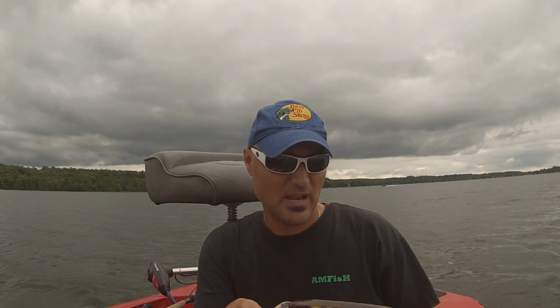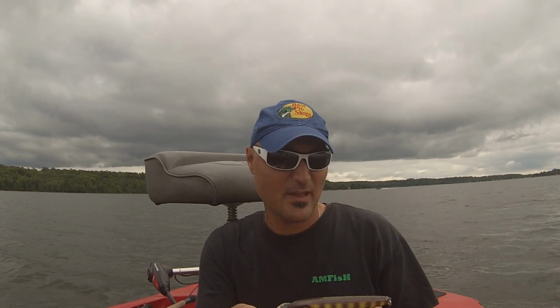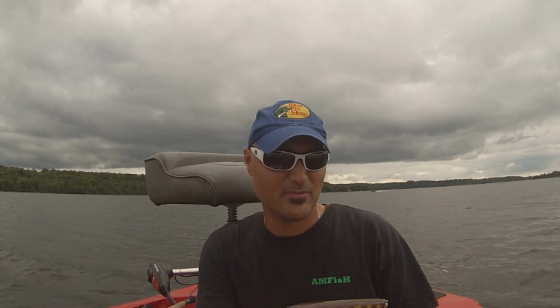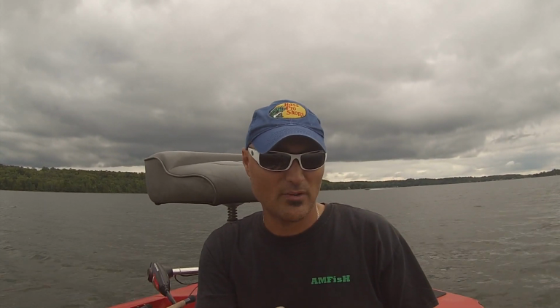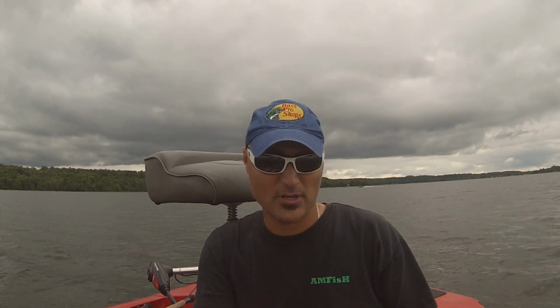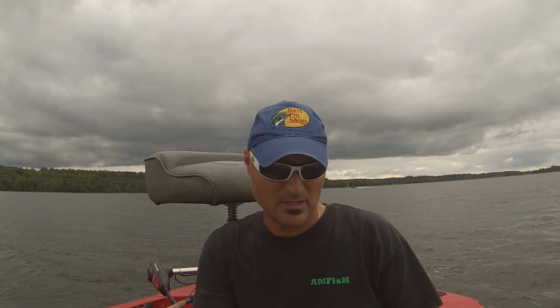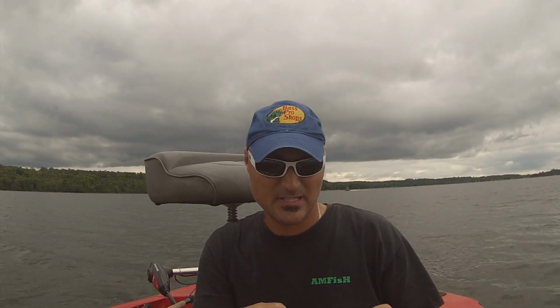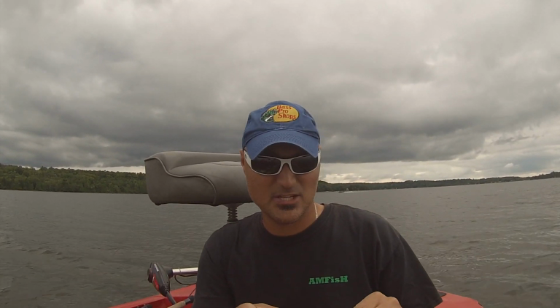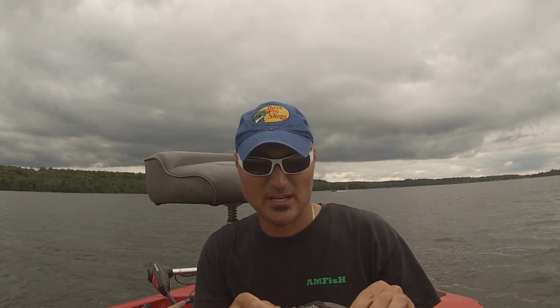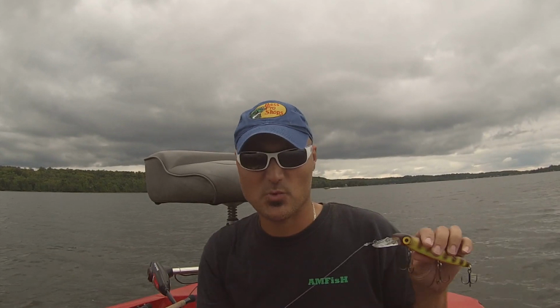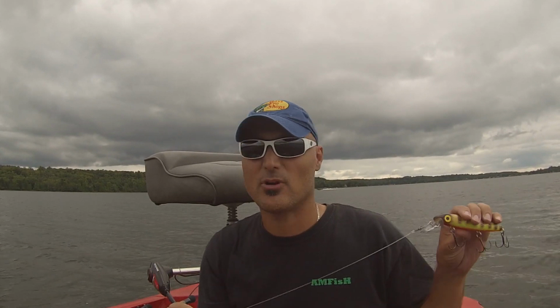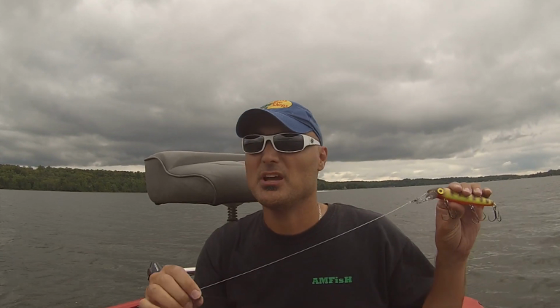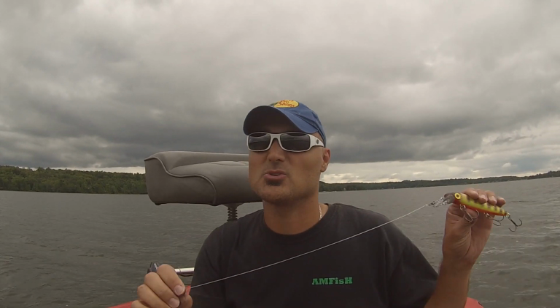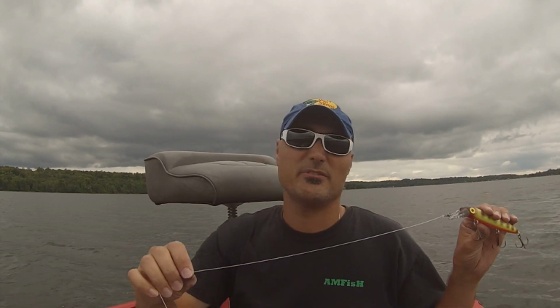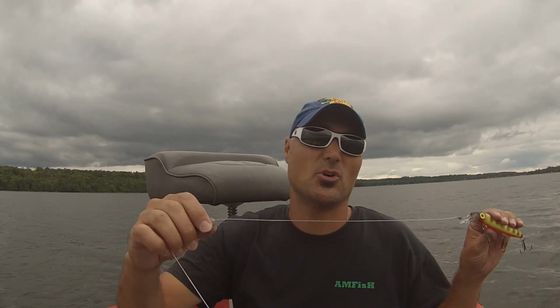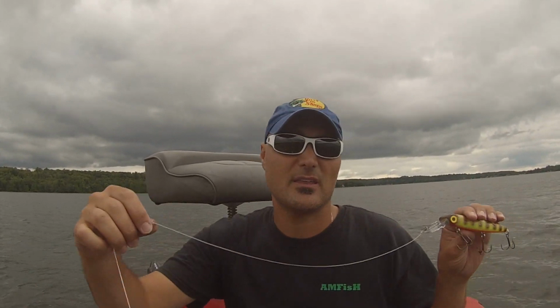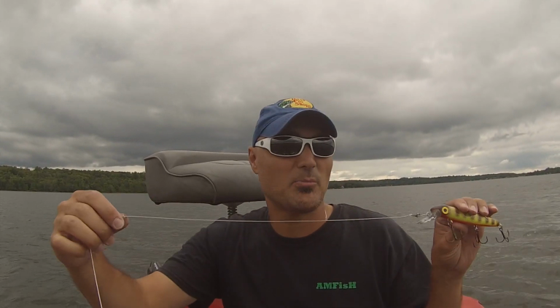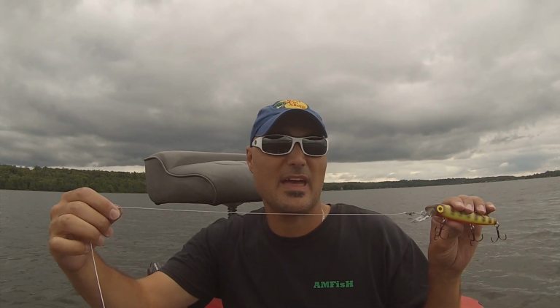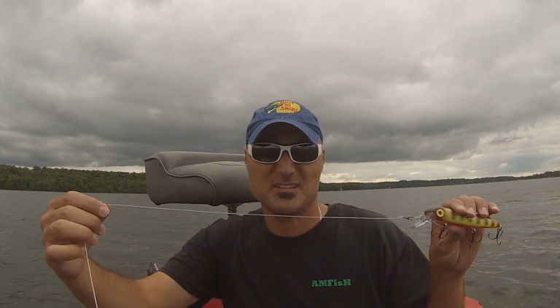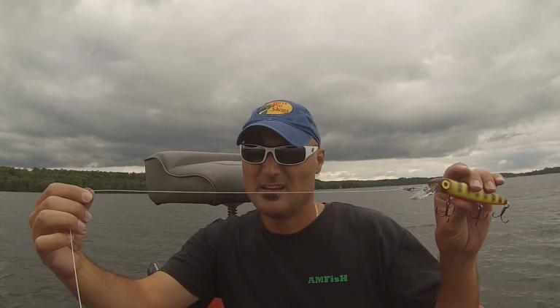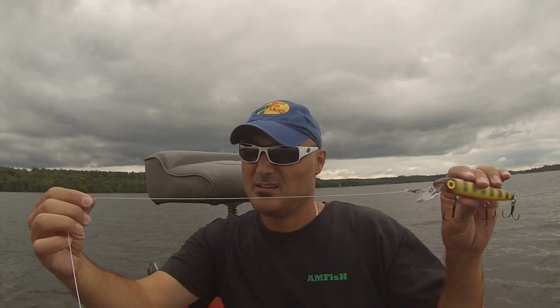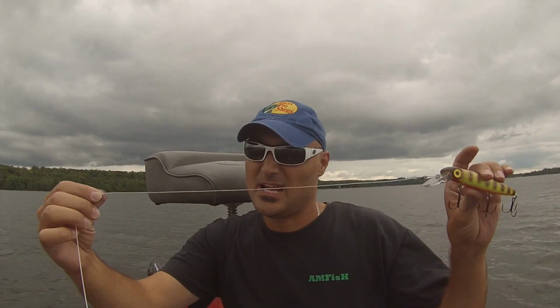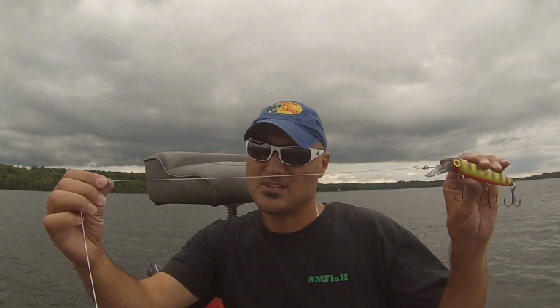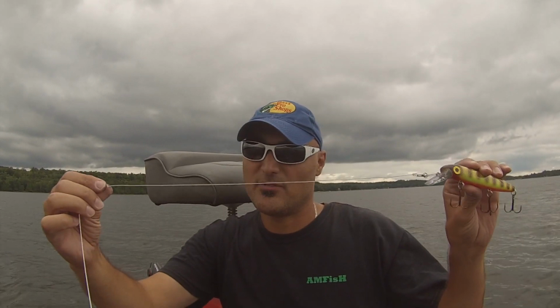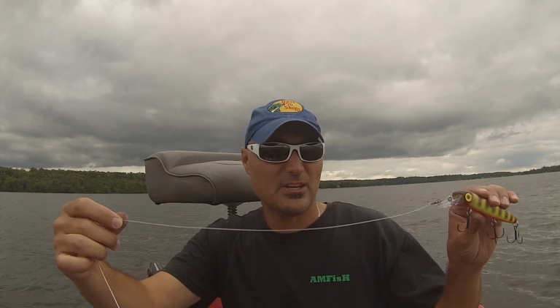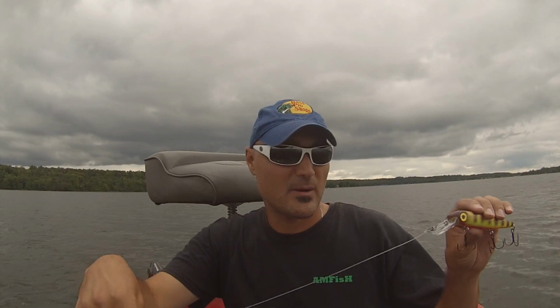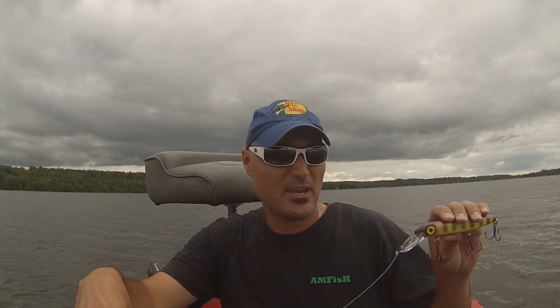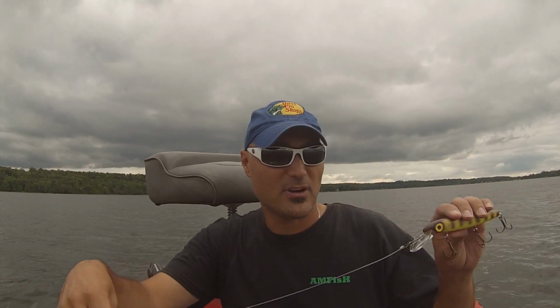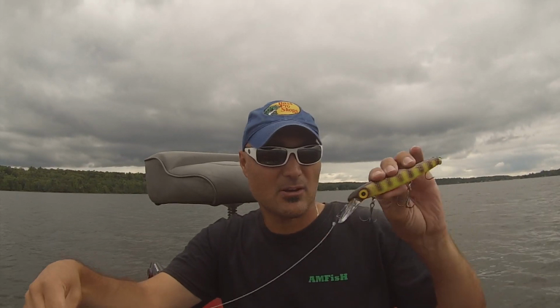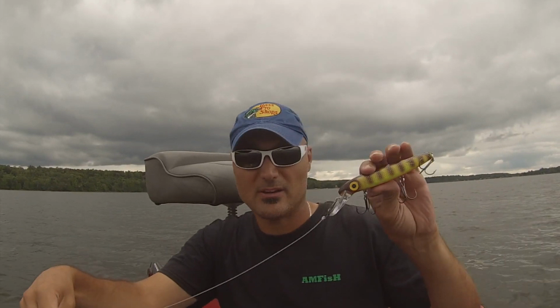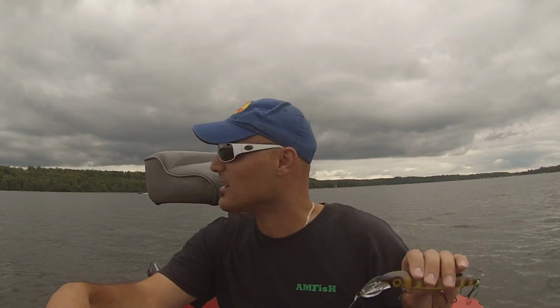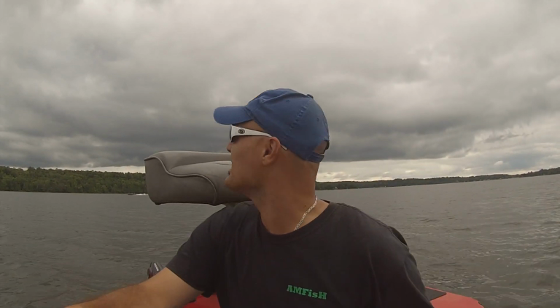Anything above 1 foot — 16 inch, 18 inch, 24 inch — those are going to be for trolling. And the purpose of that is, again with a 1 foot leader, I've got my bait in front right here tied onto it.